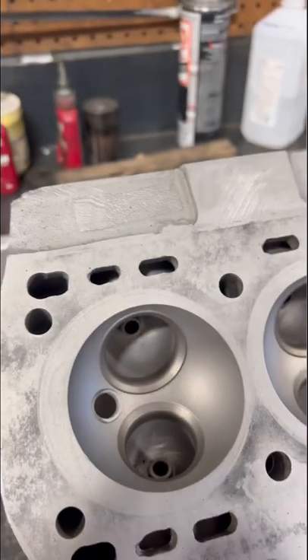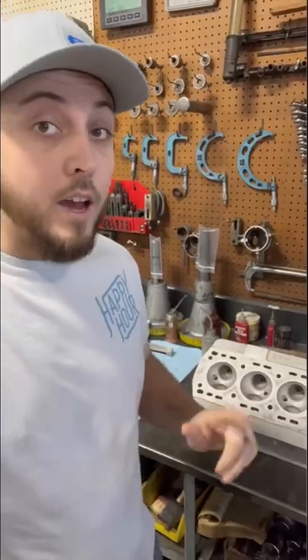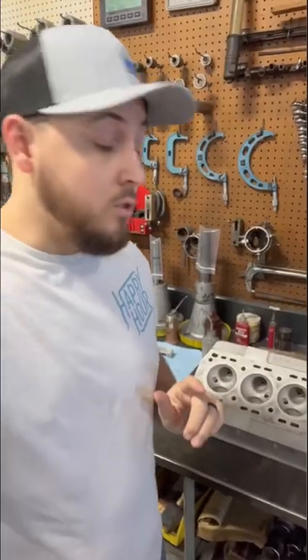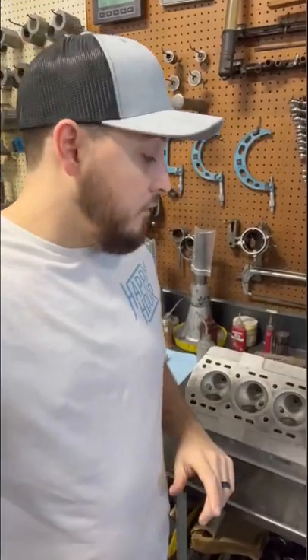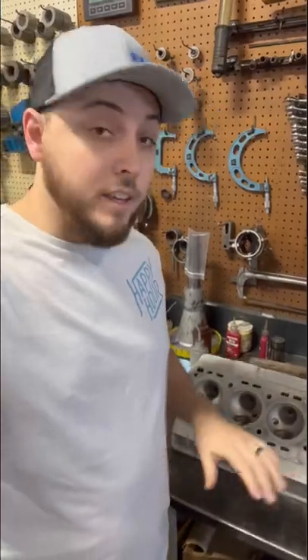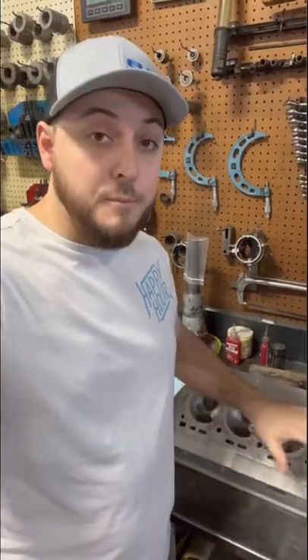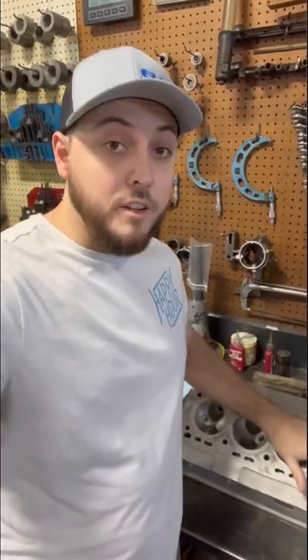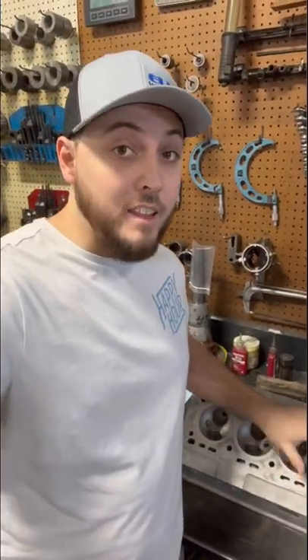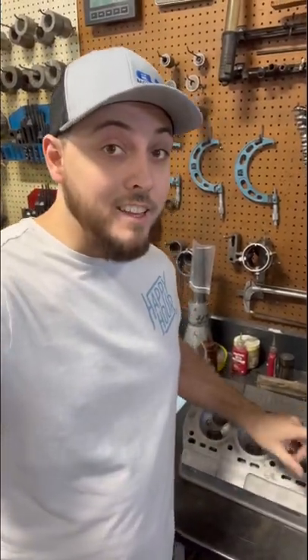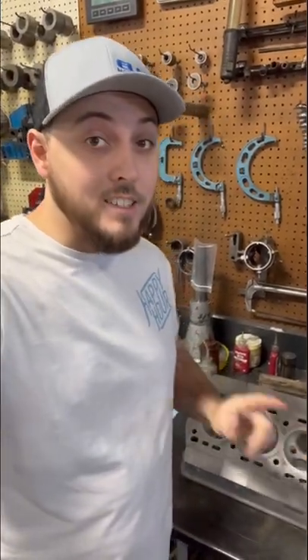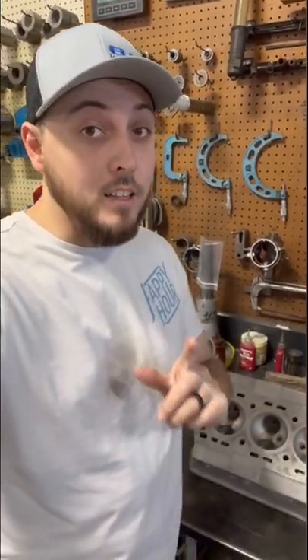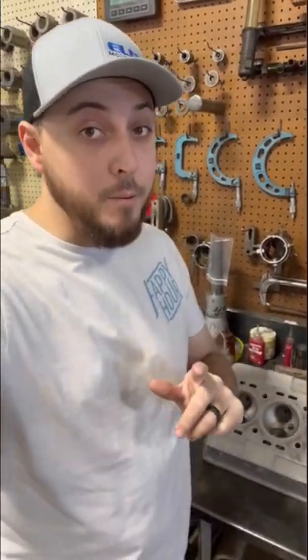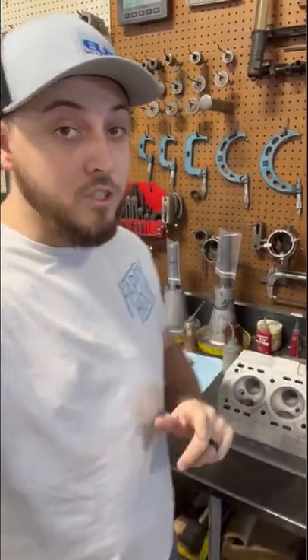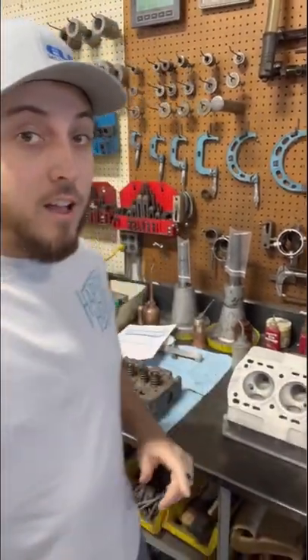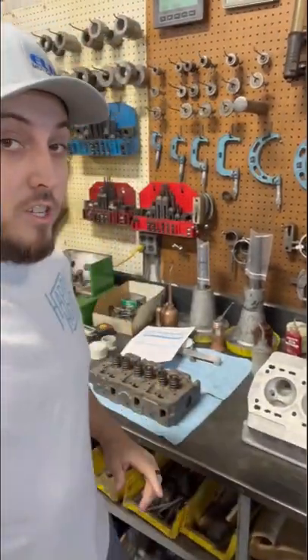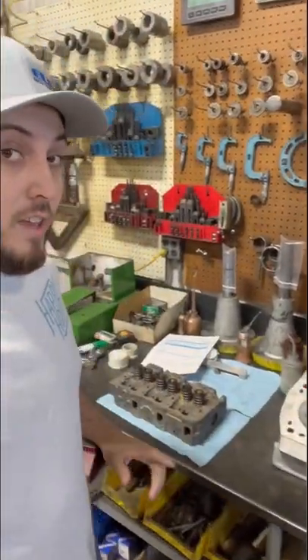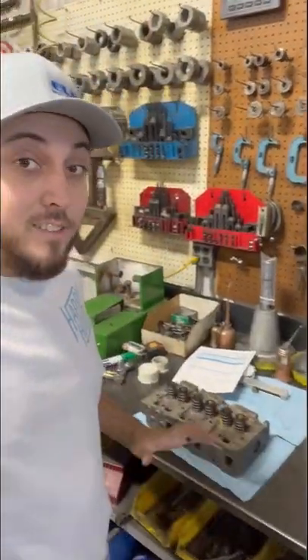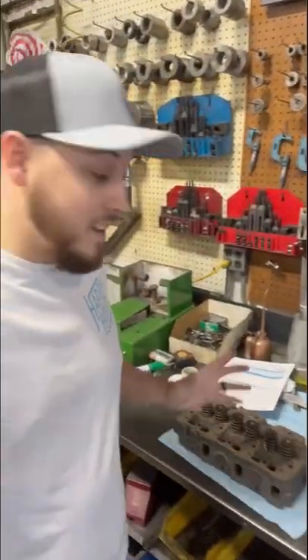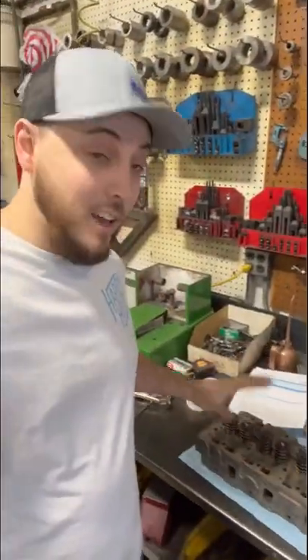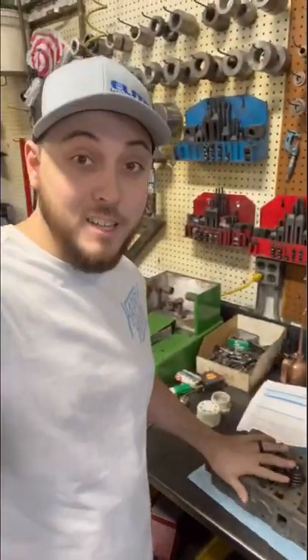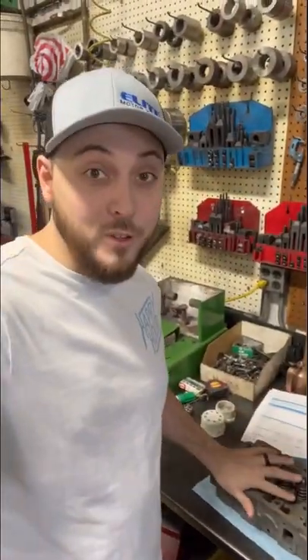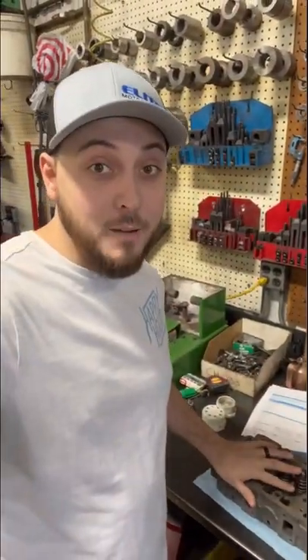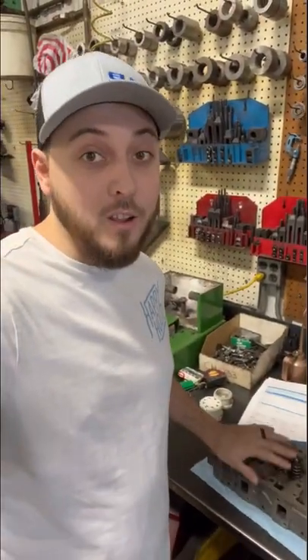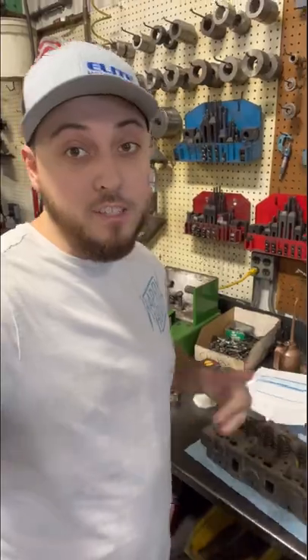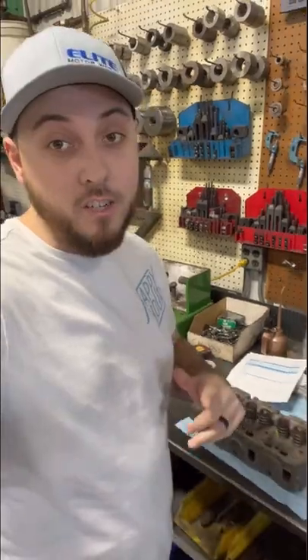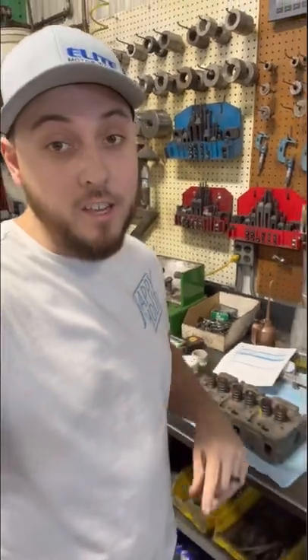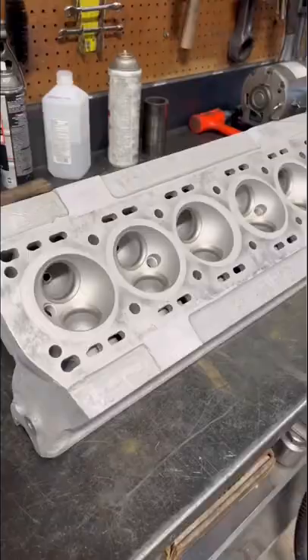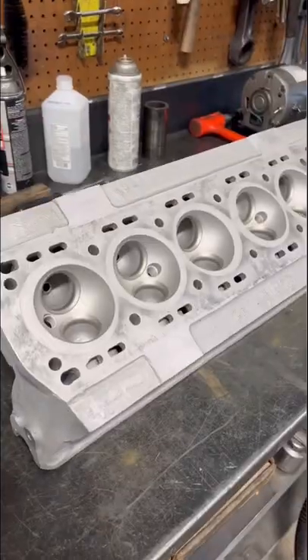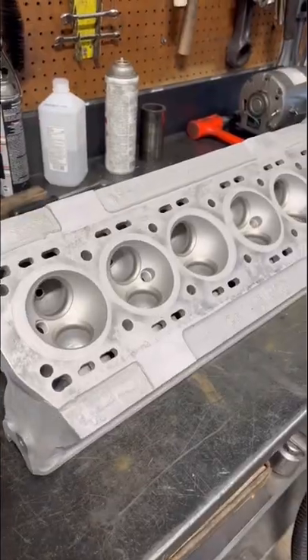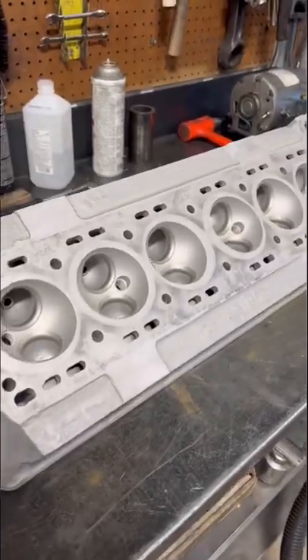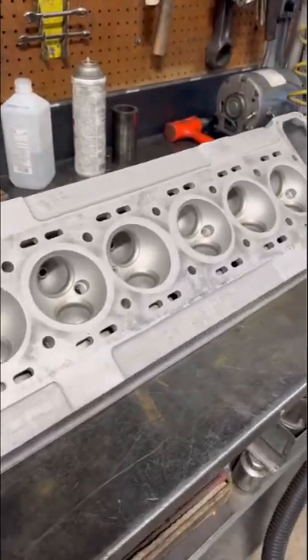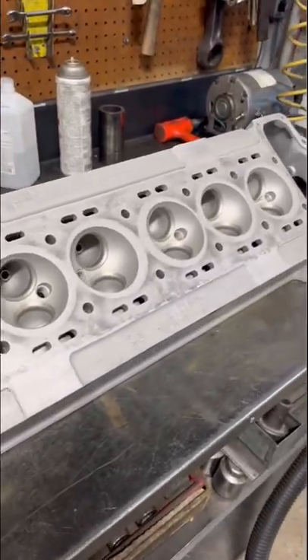A dual overhead cam cylinder head like this is a little bit more challenging than say a diesel Yanmar like I just finished up, so it should be a fun challenge.